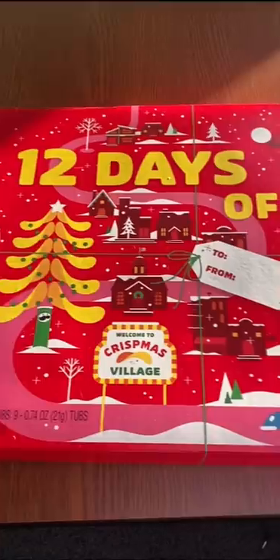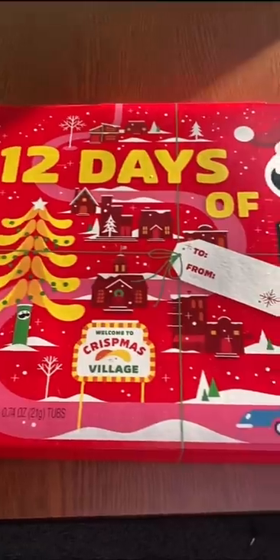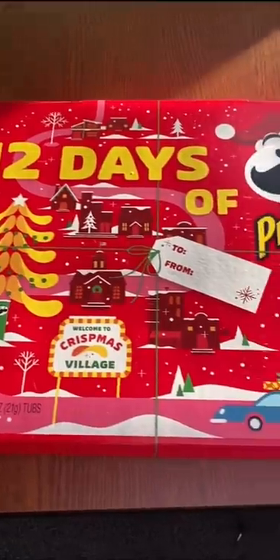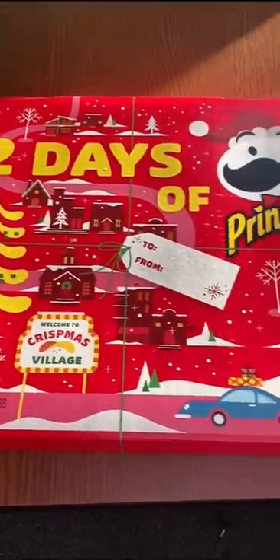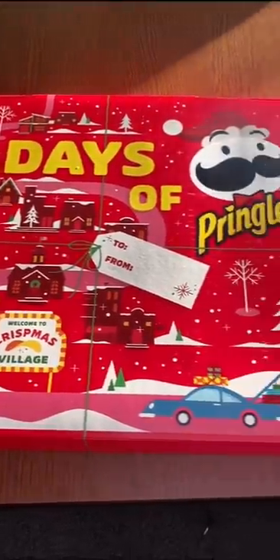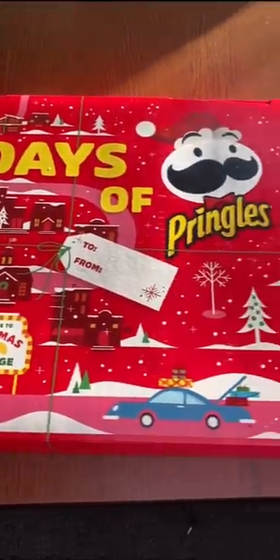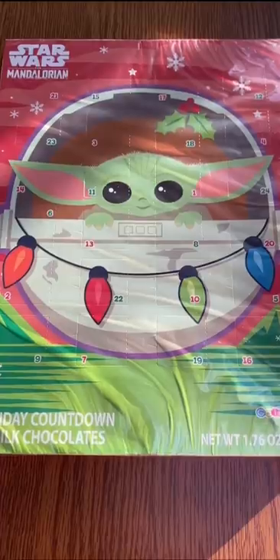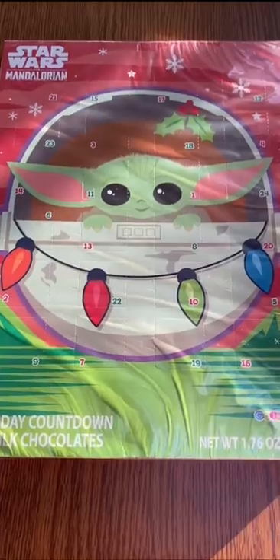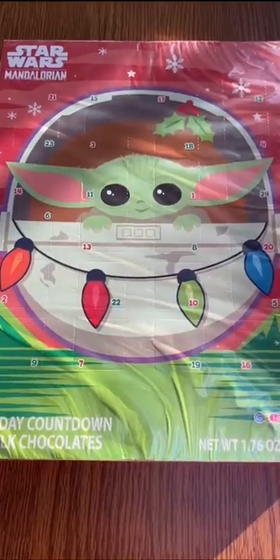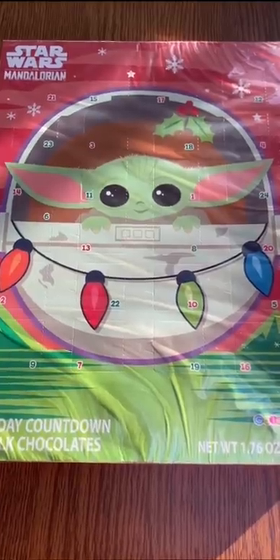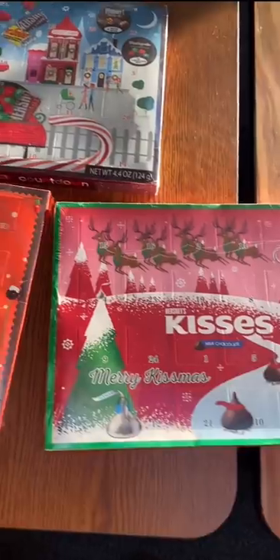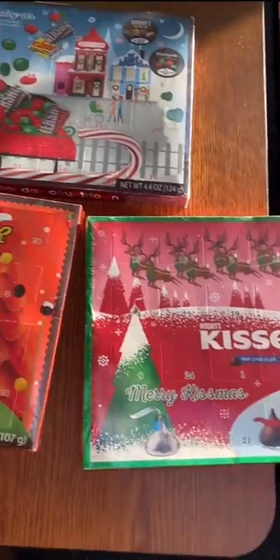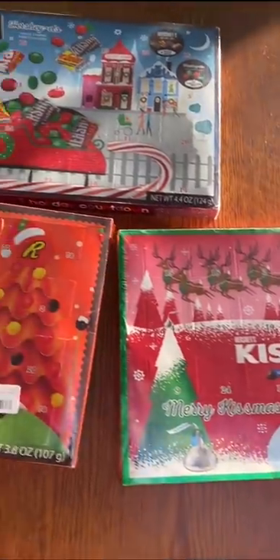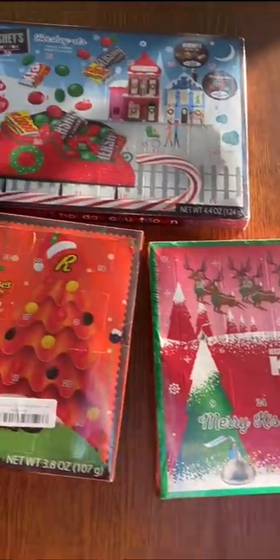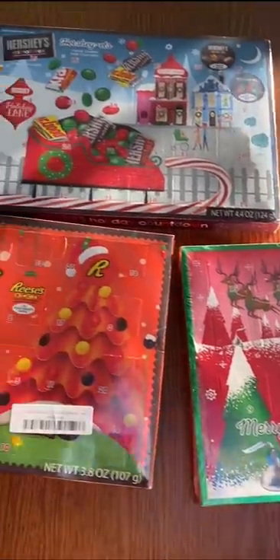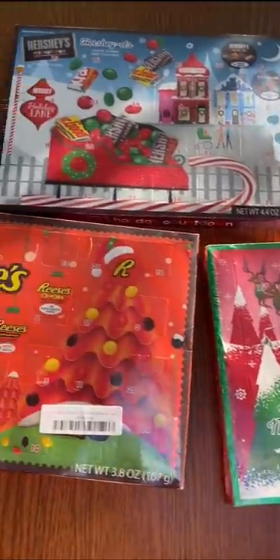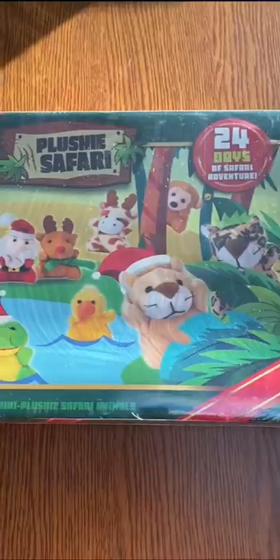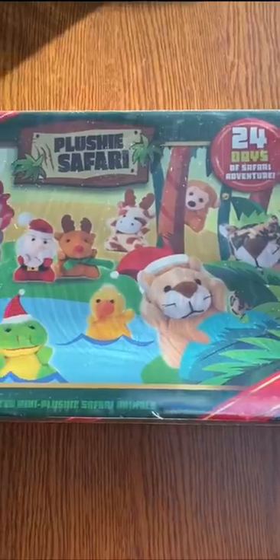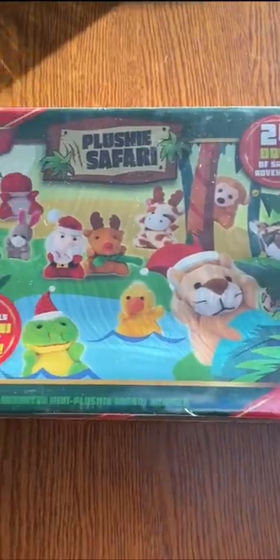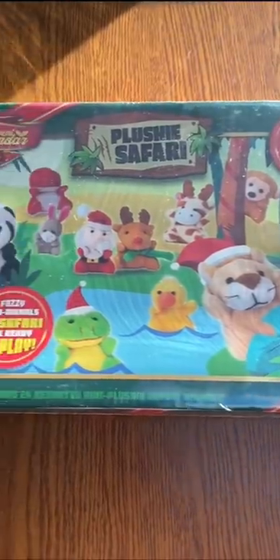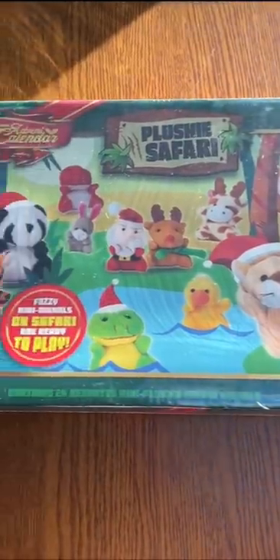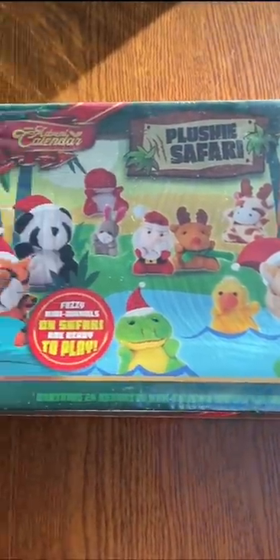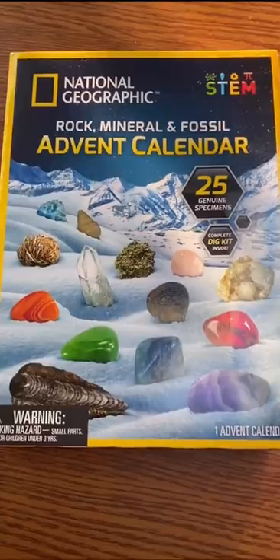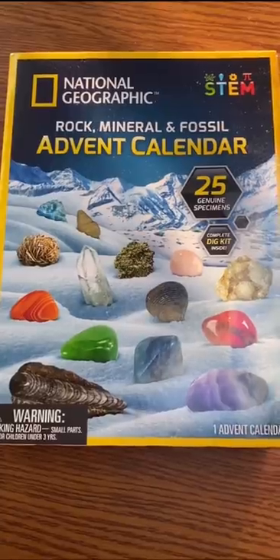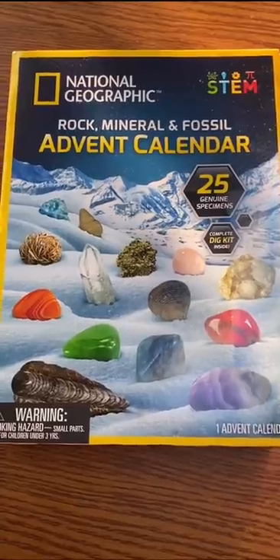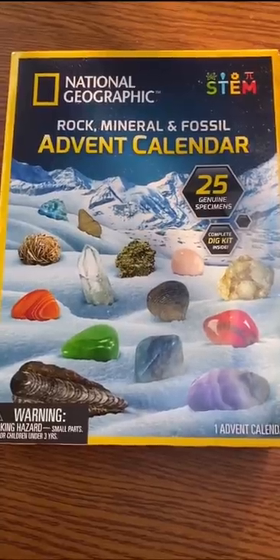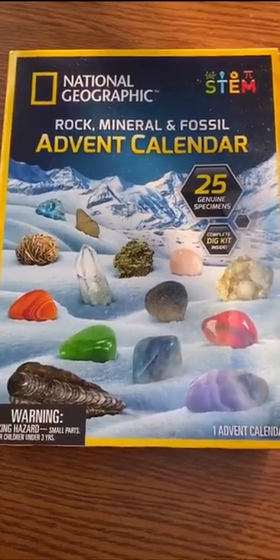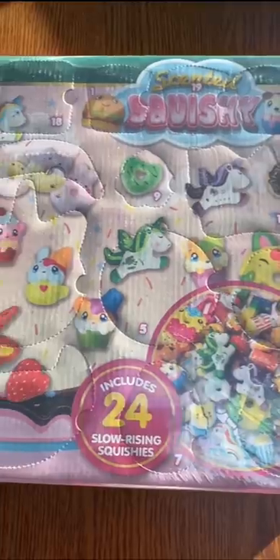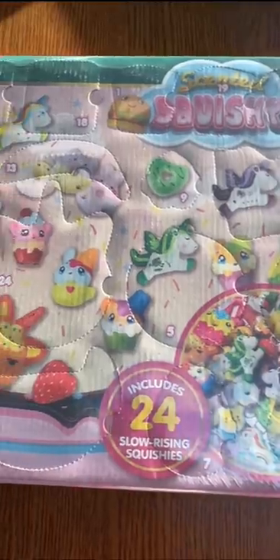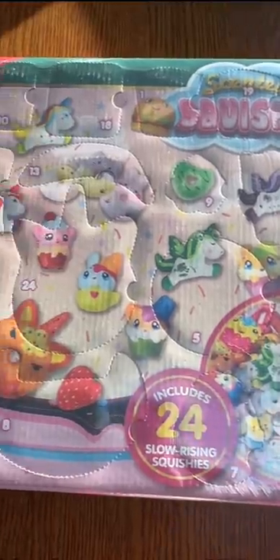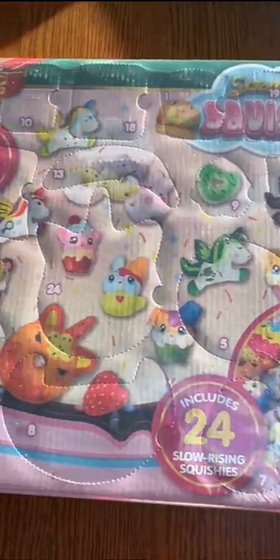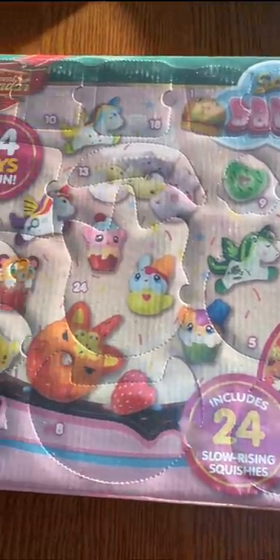Every day, each student will open one day from their calendar, and then the next day will rotate the calendar so that they can open from a different one, and that way everybody gets a variety of items.